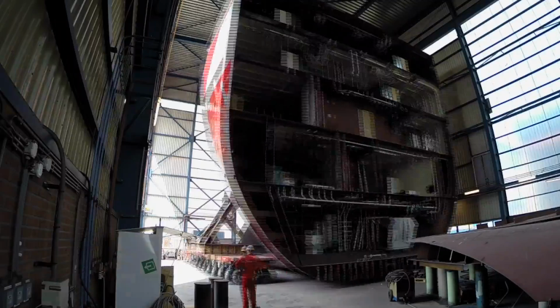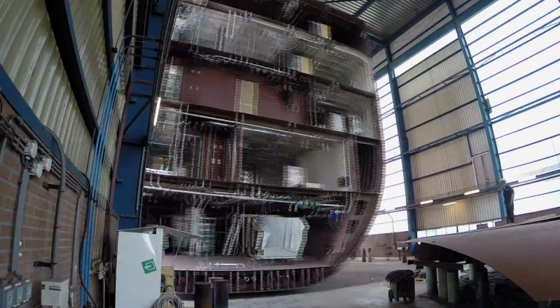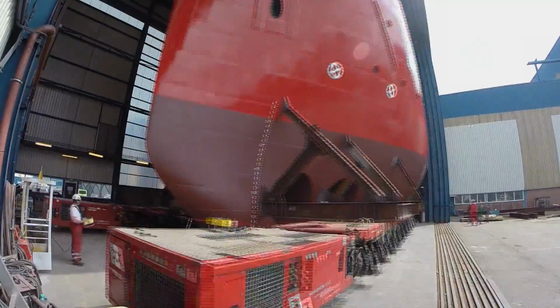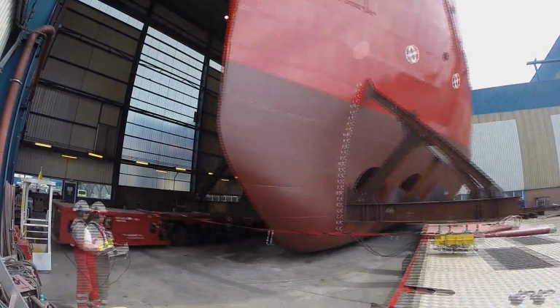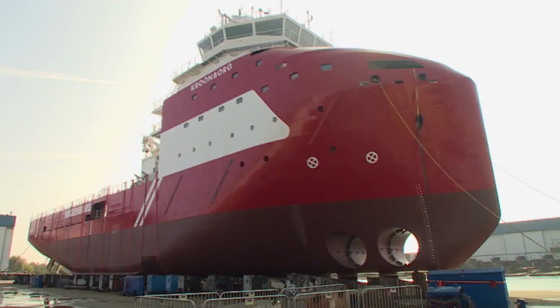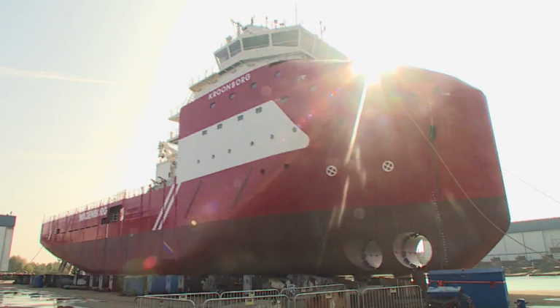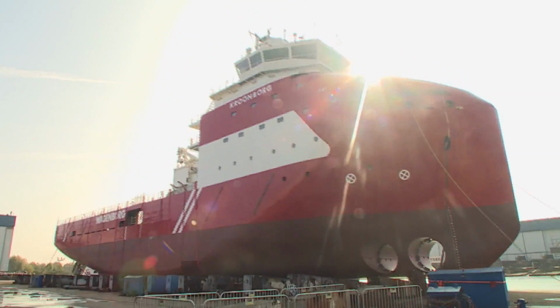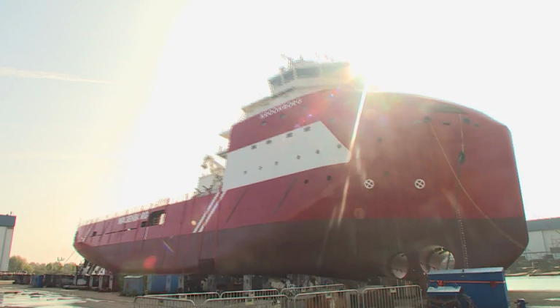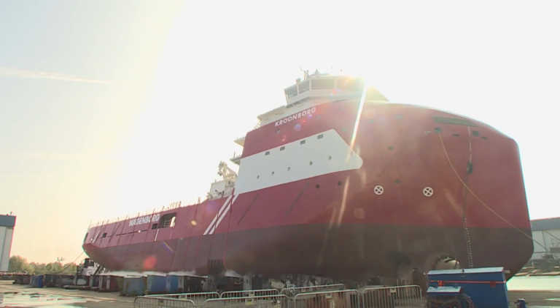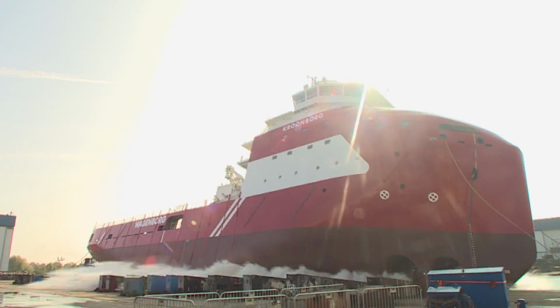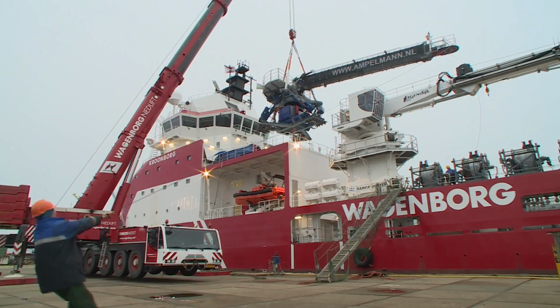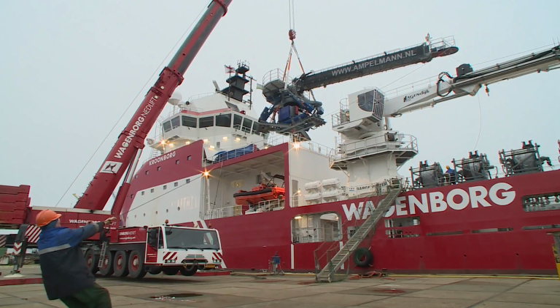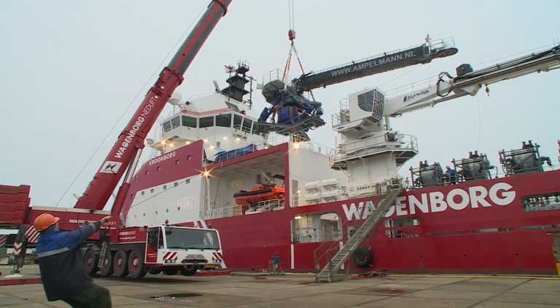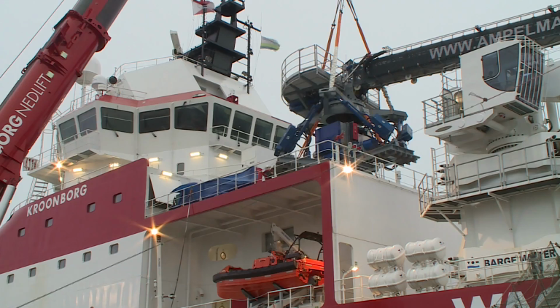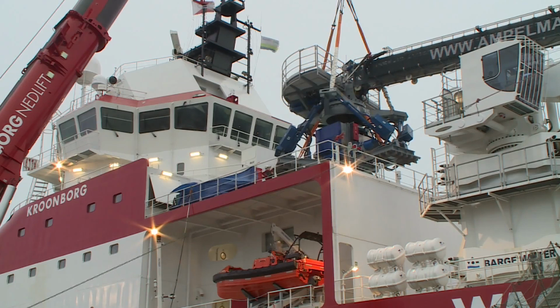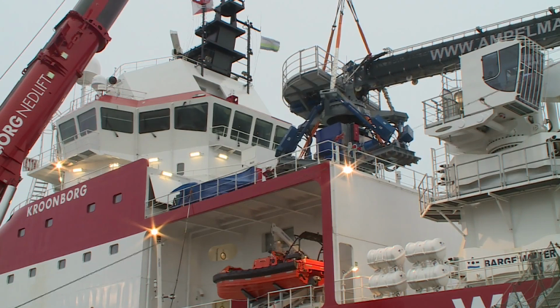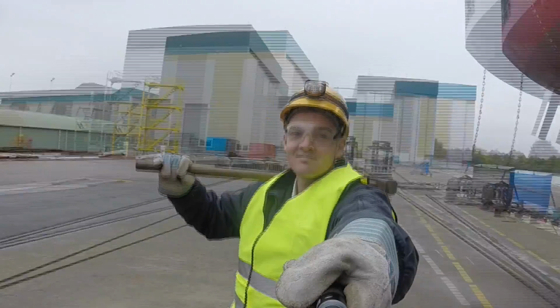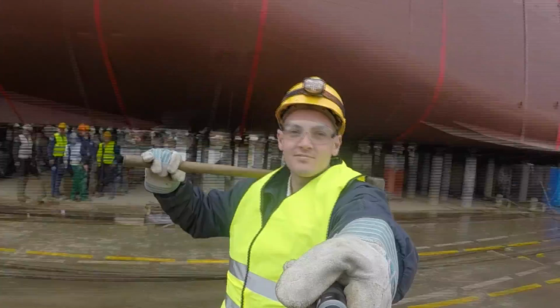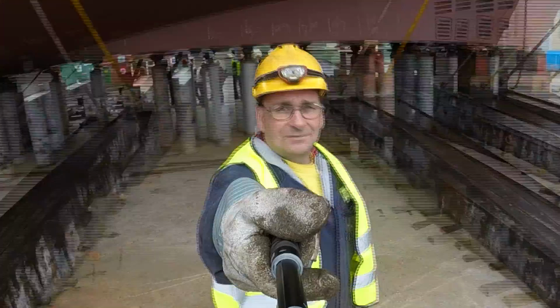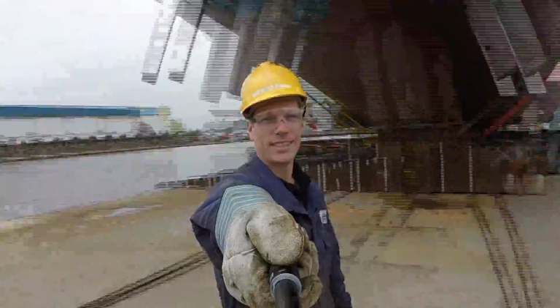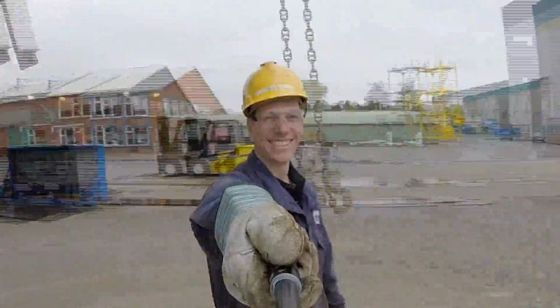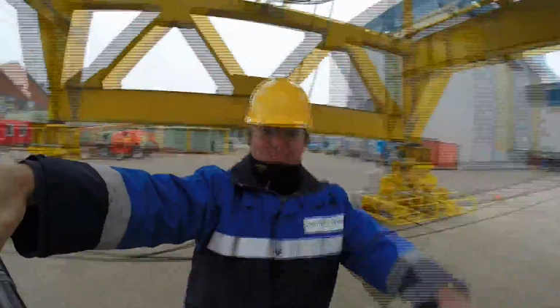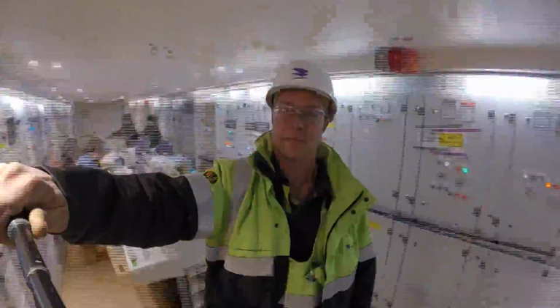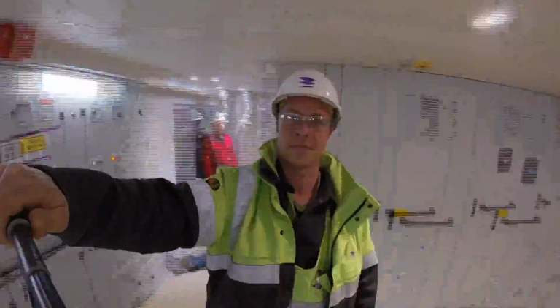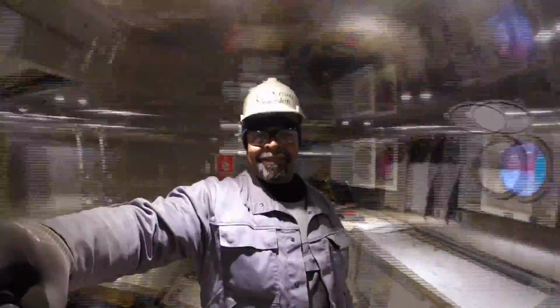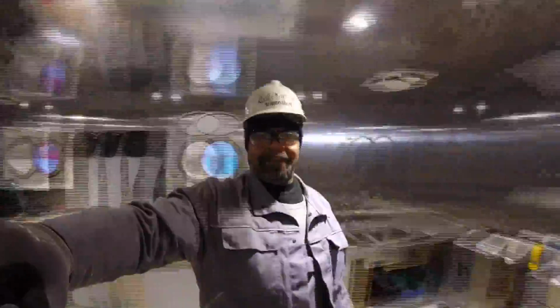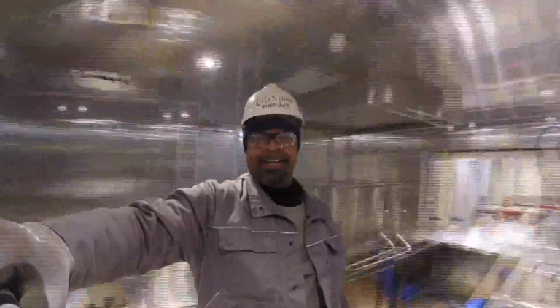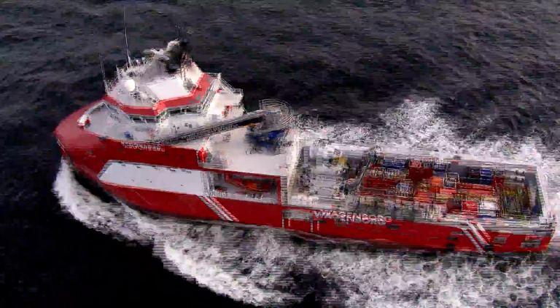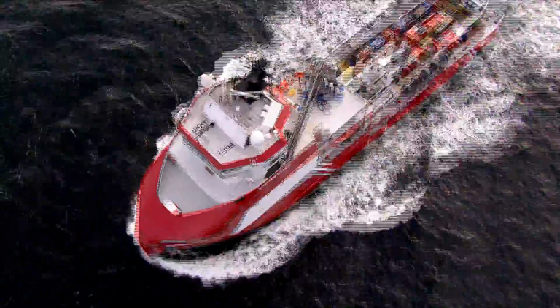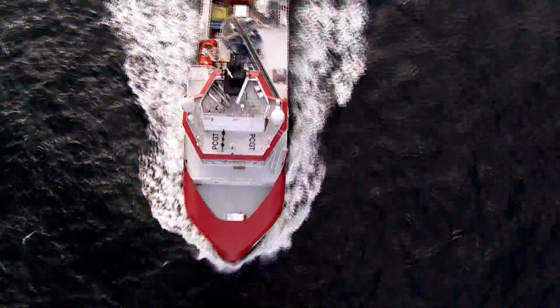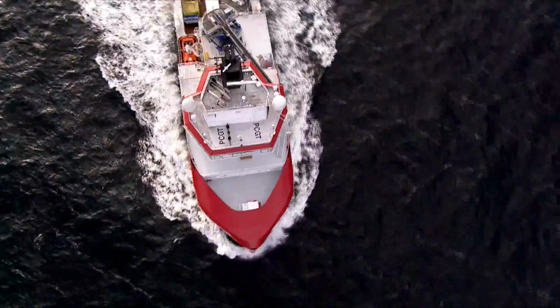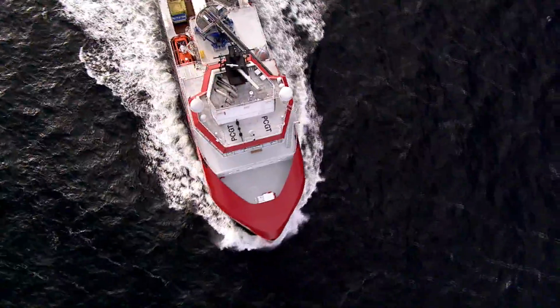We'll discover more about the building process, the entire organization behind it, the crew, and the offshore gas industry. Walk to Work — the documentary you have to see.